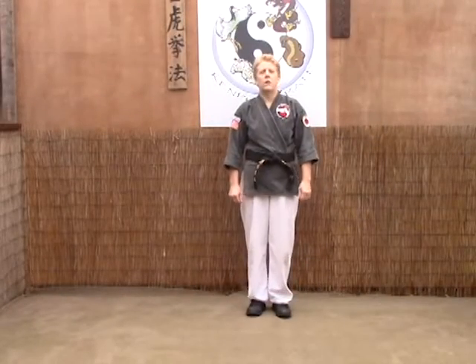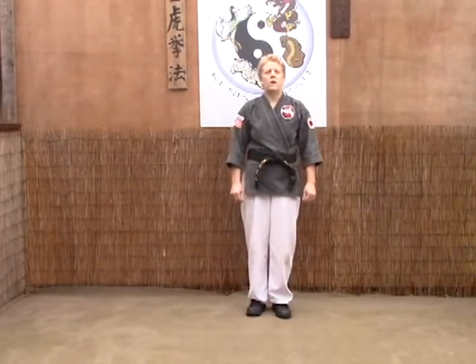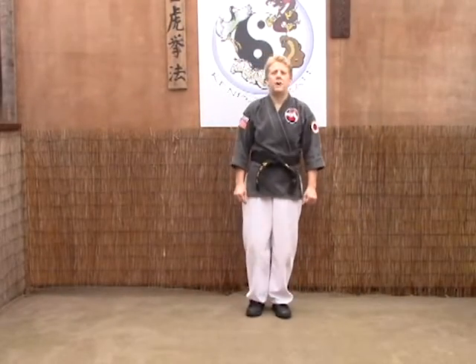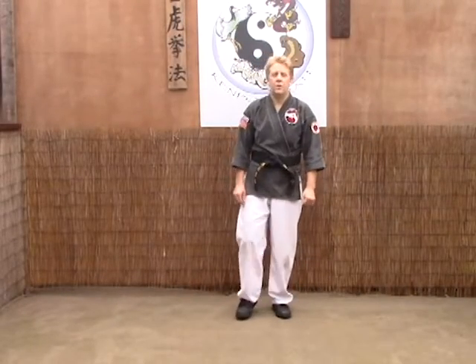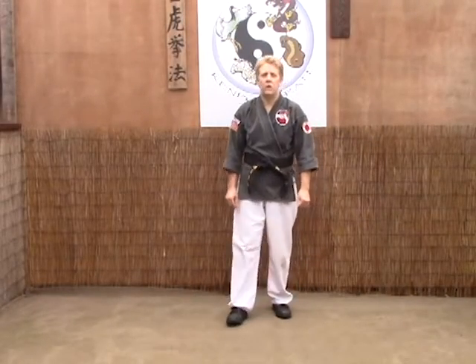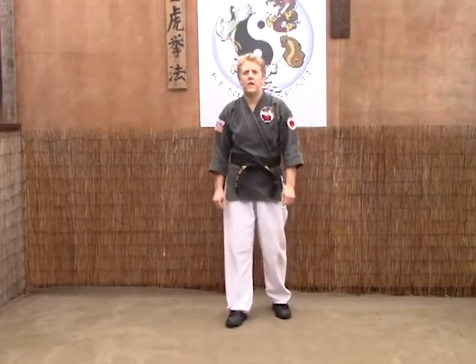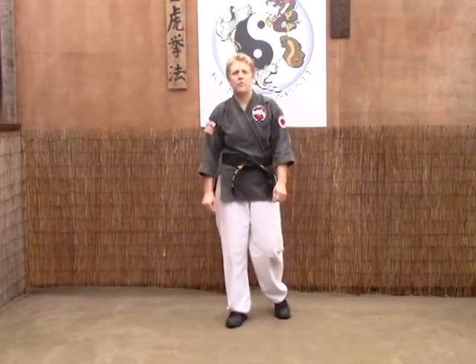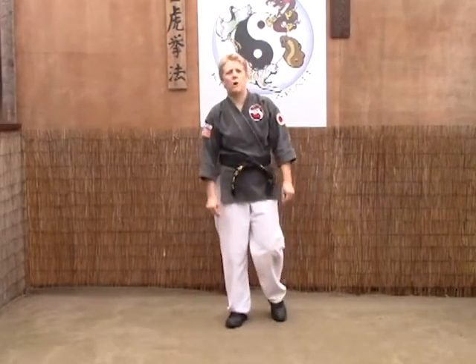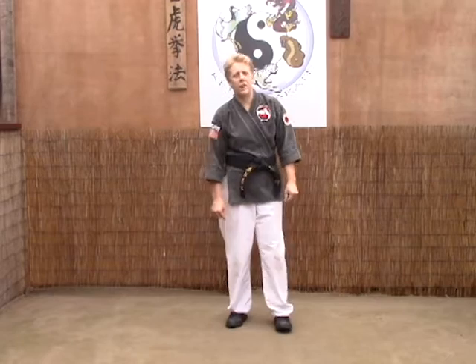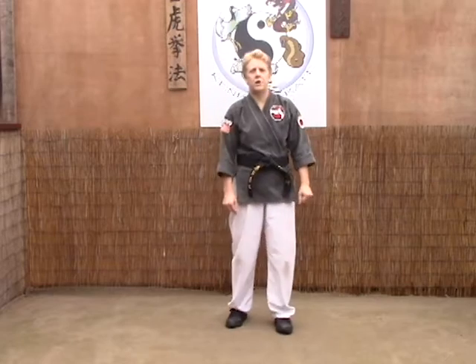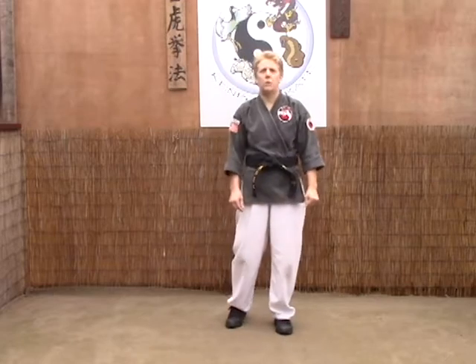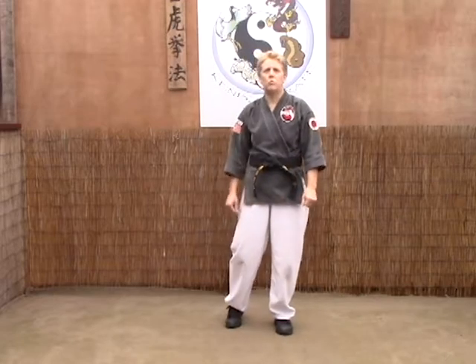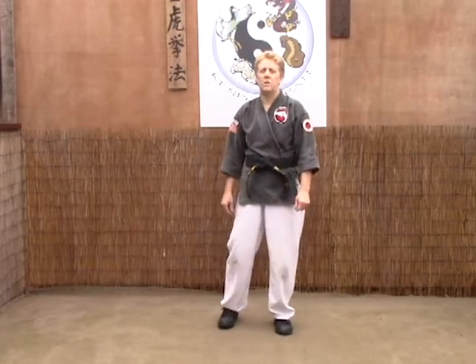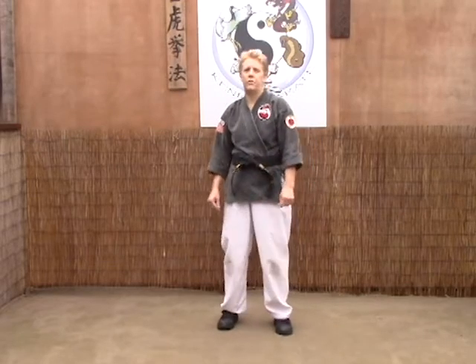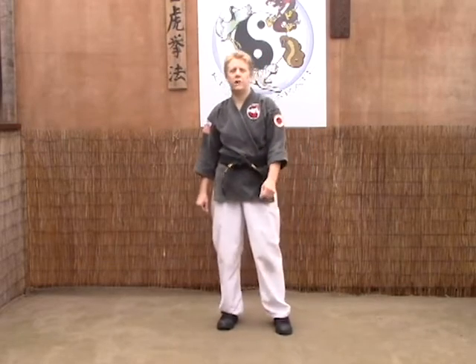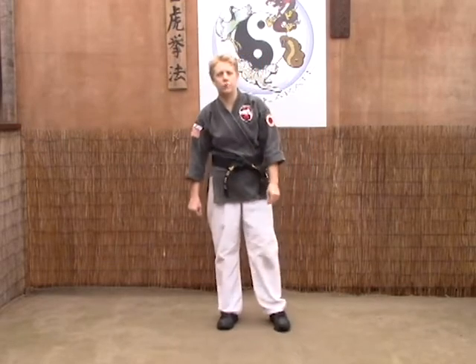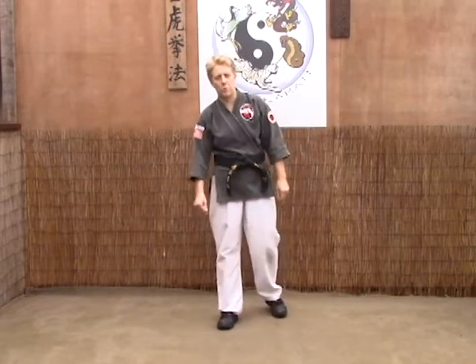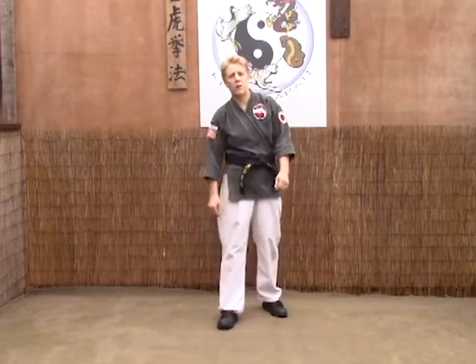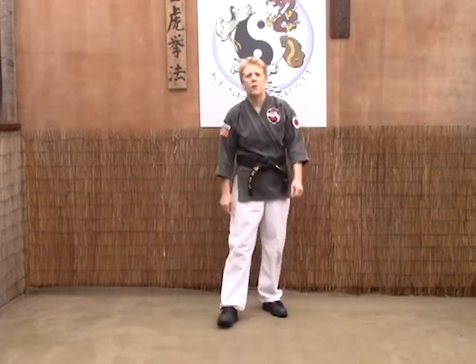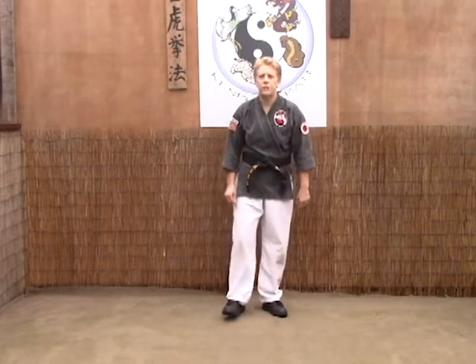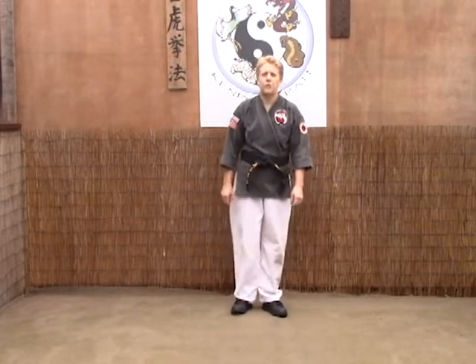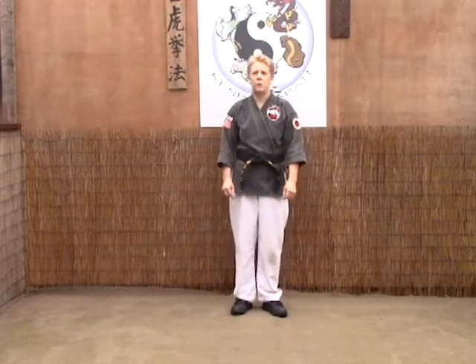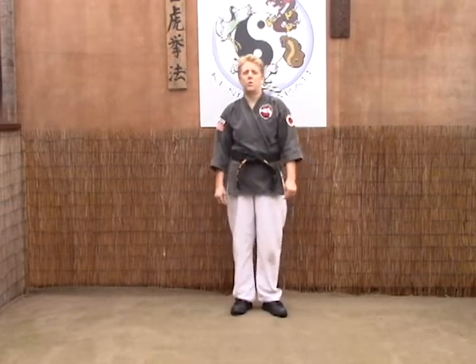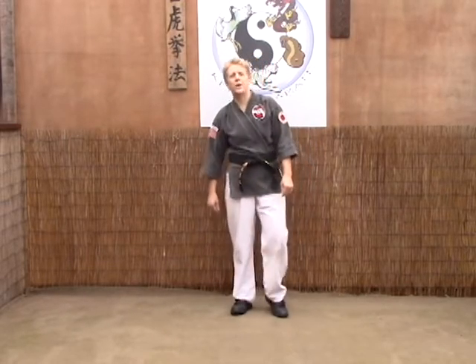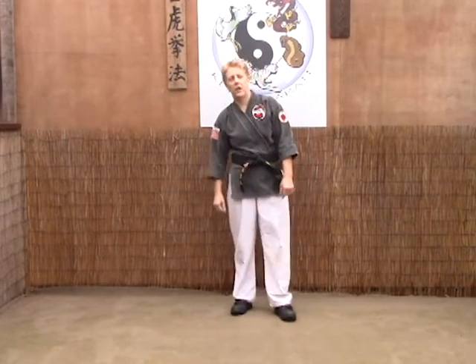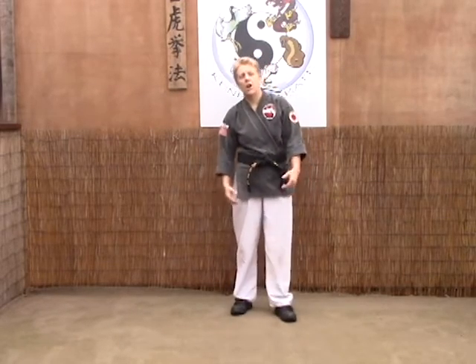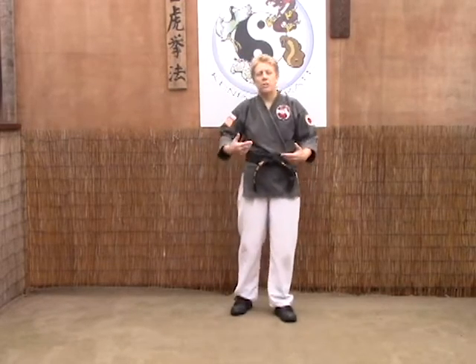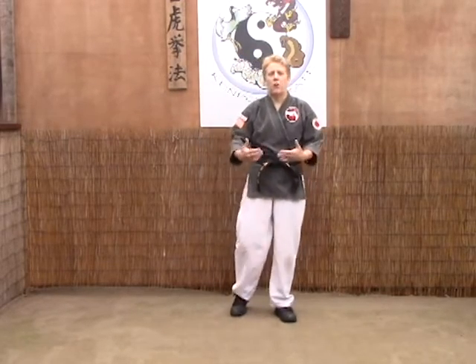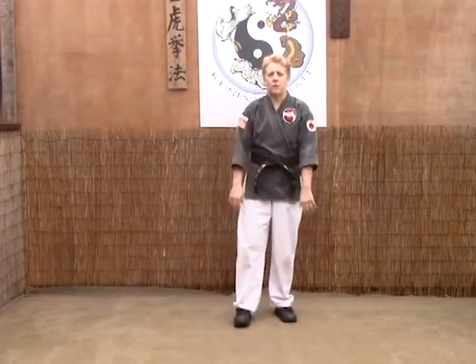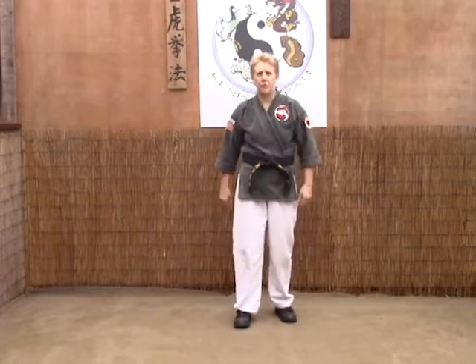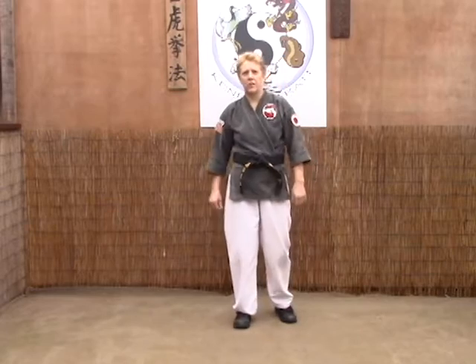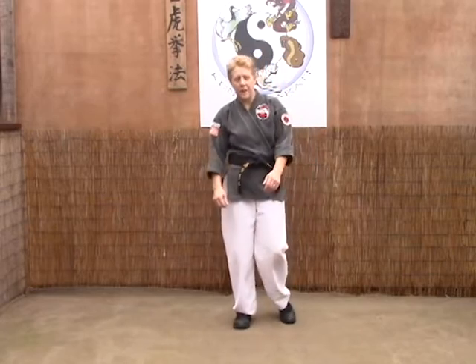The last technique we're going to look at for White Tiger Kenpo Orange Belt is Checking the Serpent. This is for someone throwing a kick off their front leg.